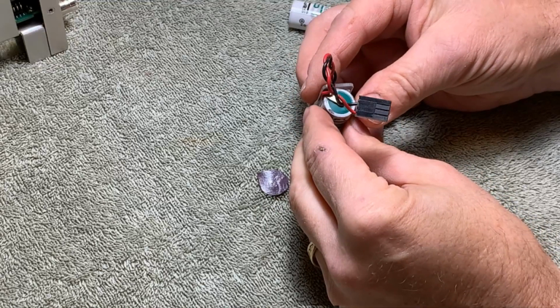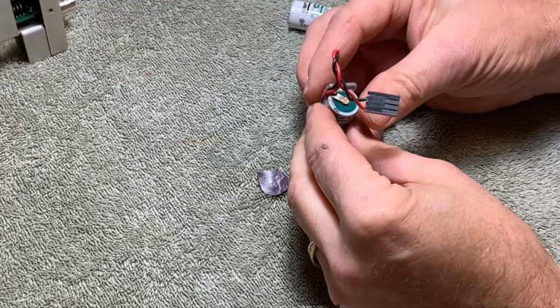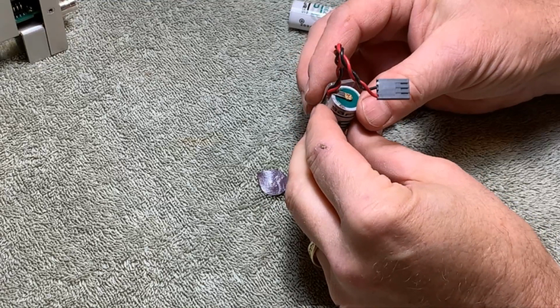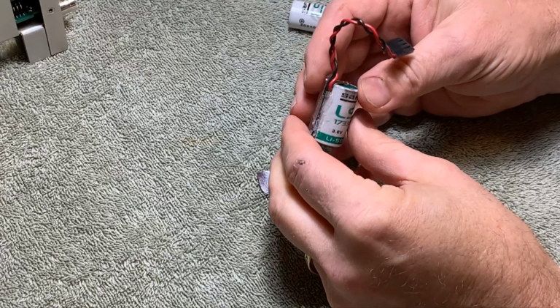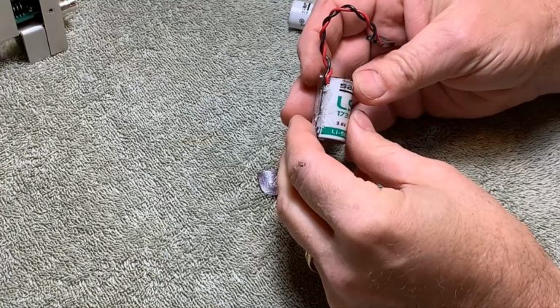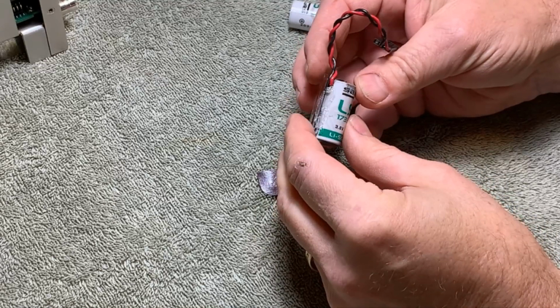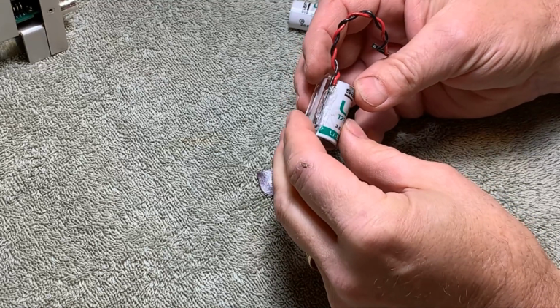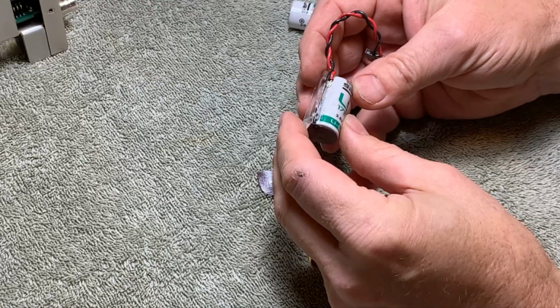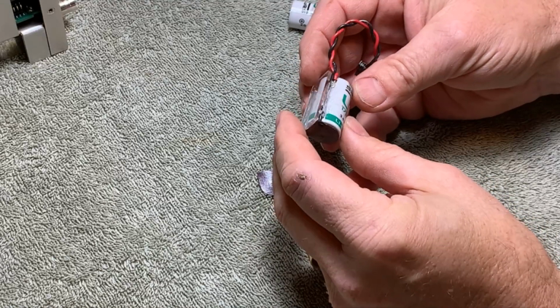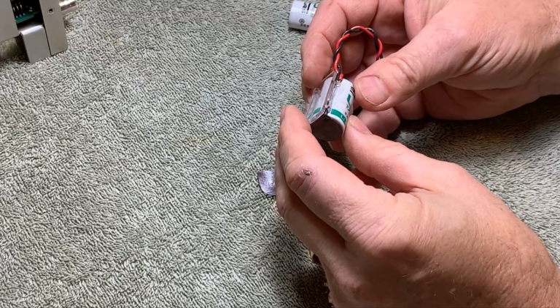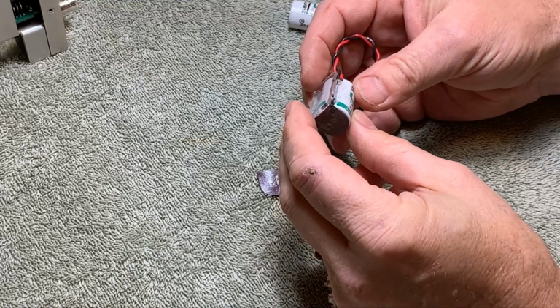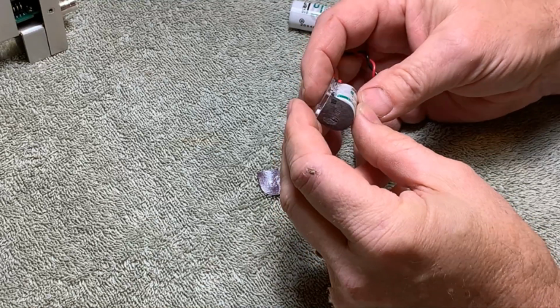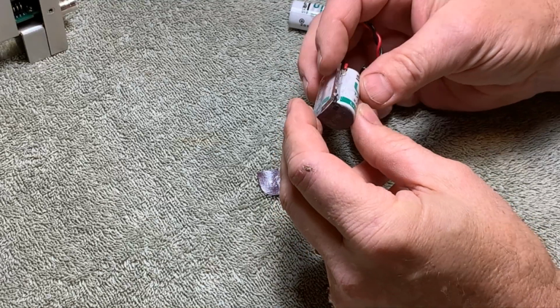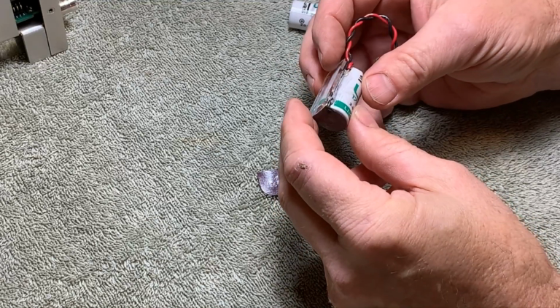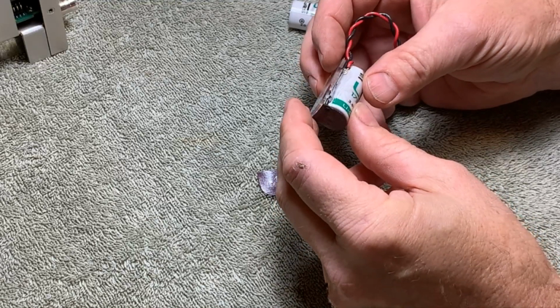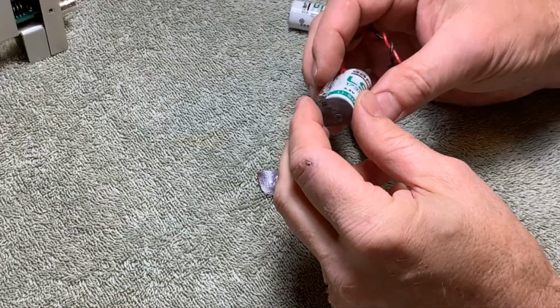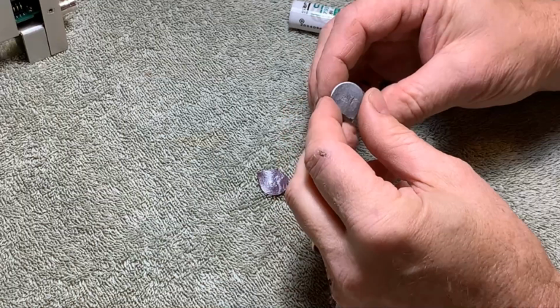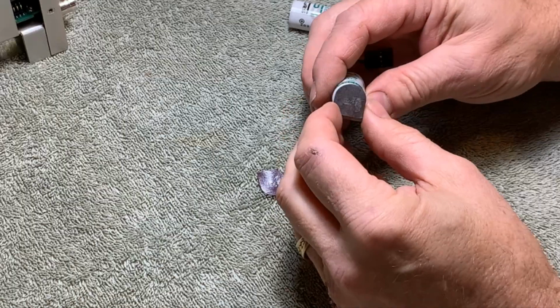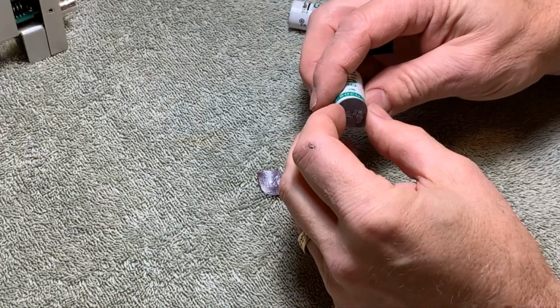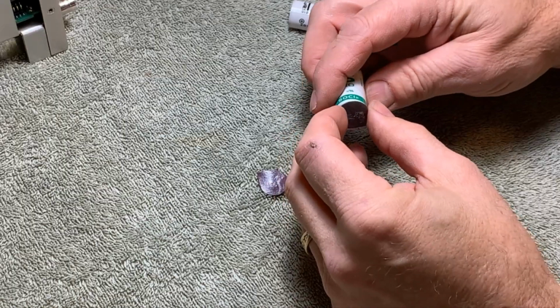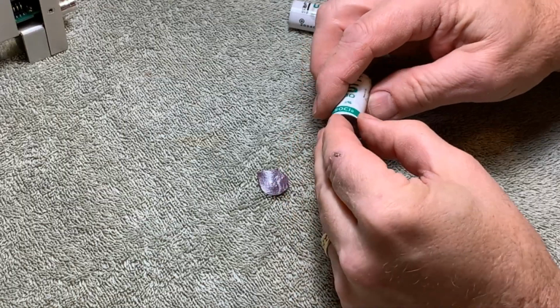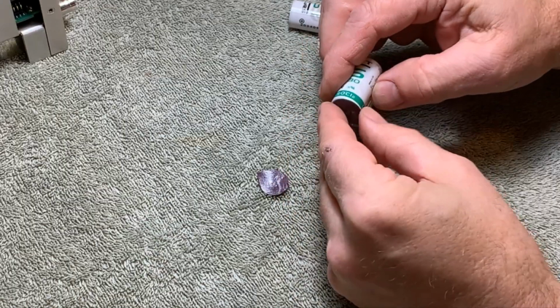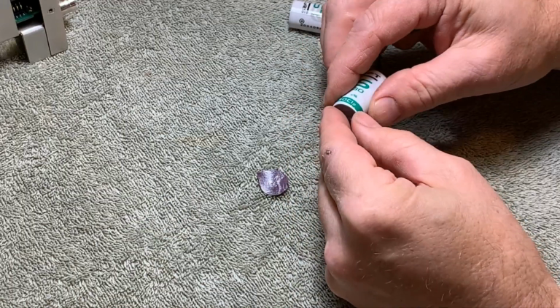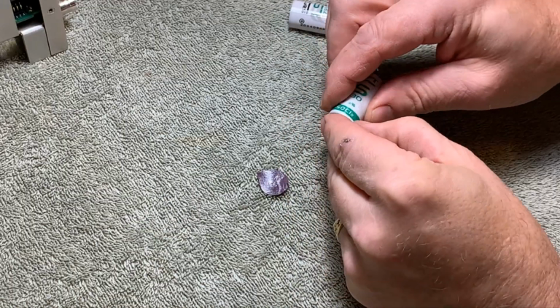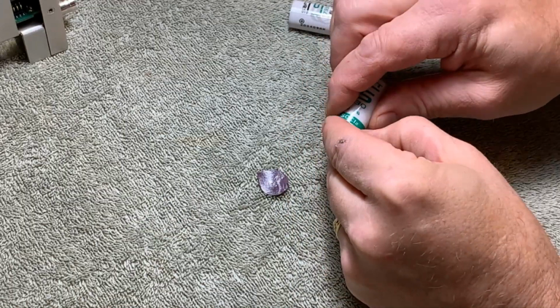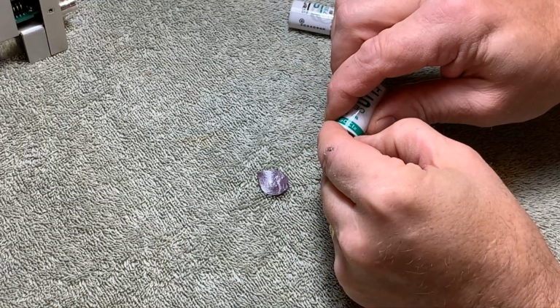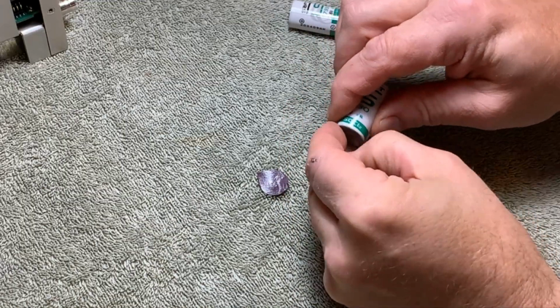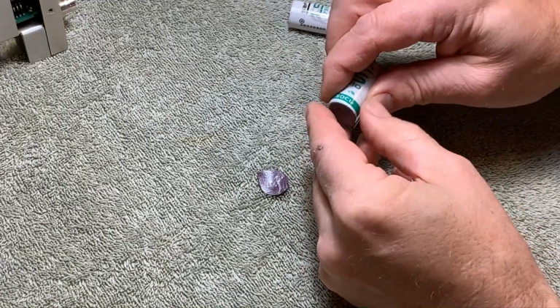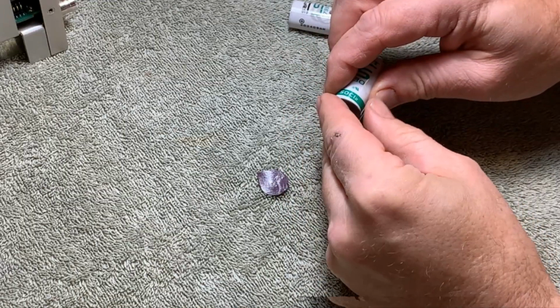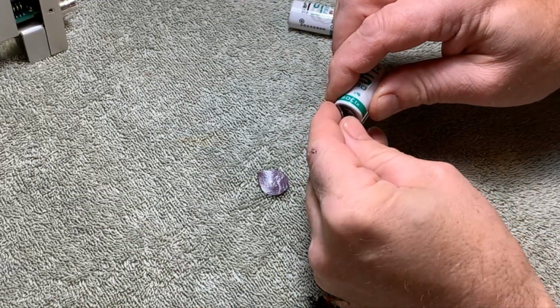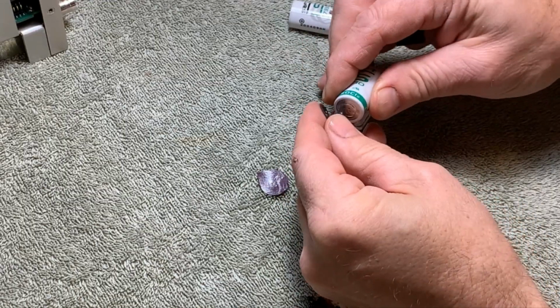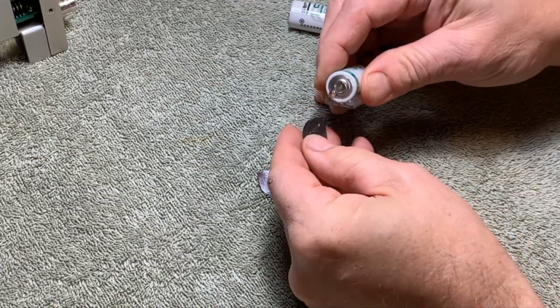A little bit of solder it looks like — but it's not solder, it's welded. Looks like they used hot glue to stick it to this plastic thing.